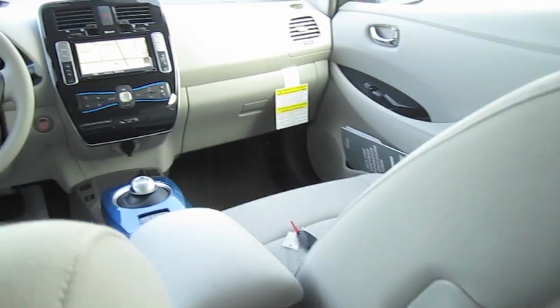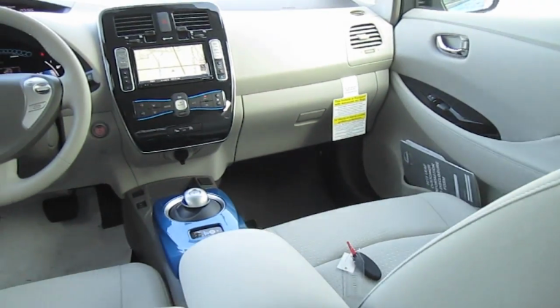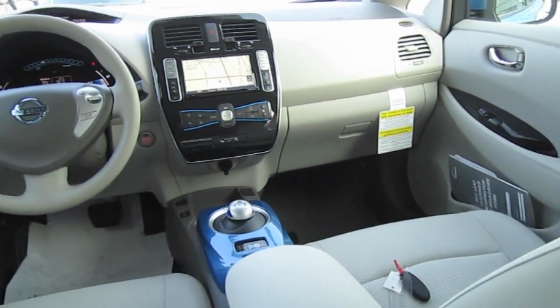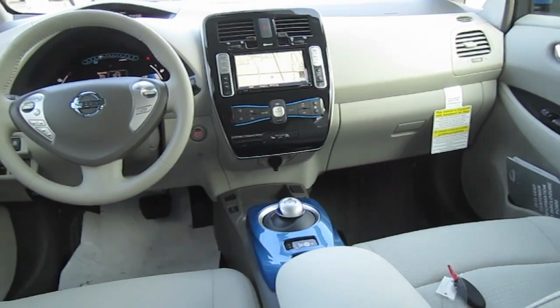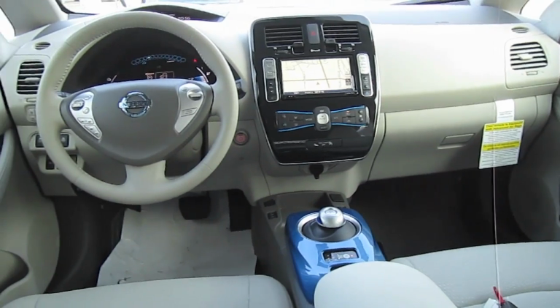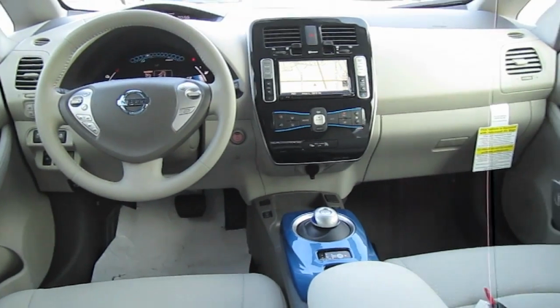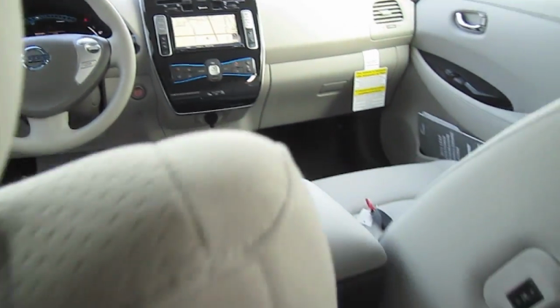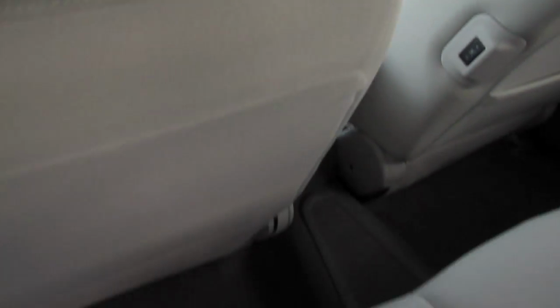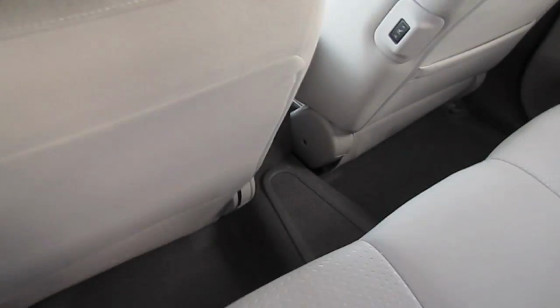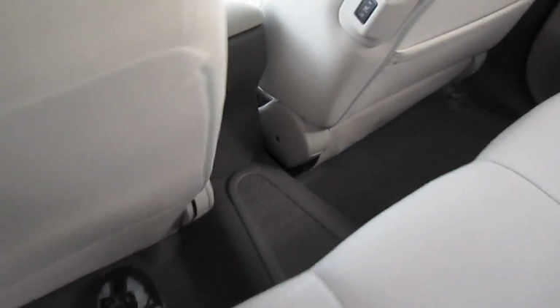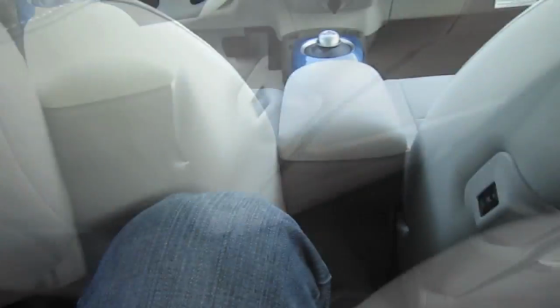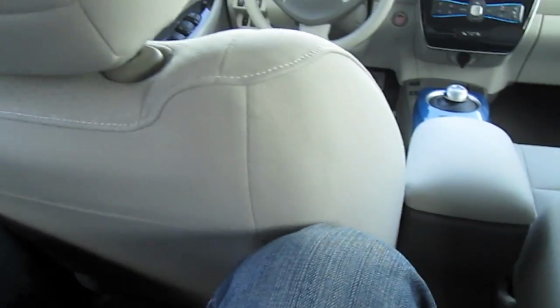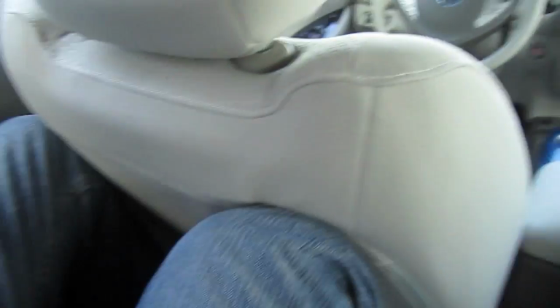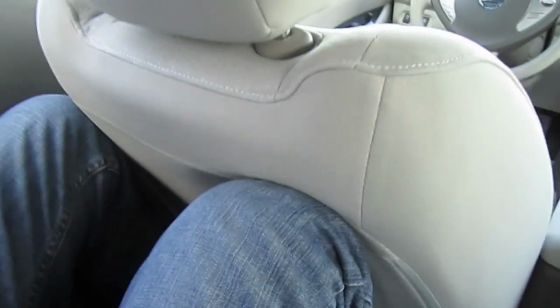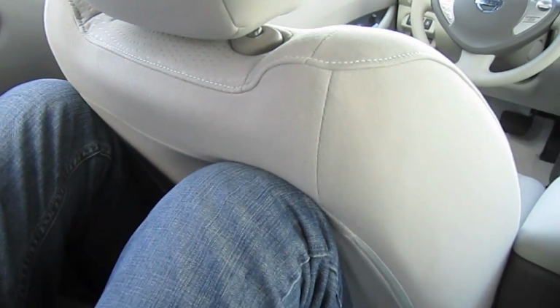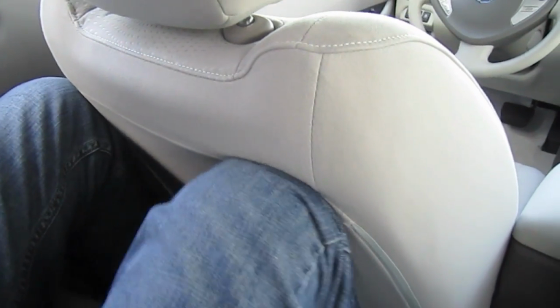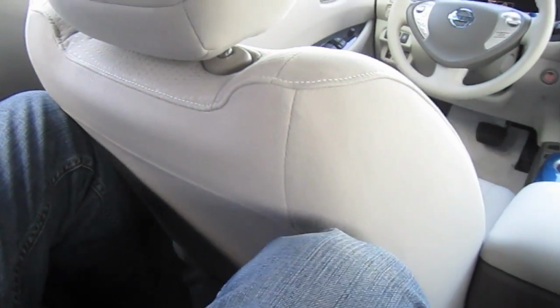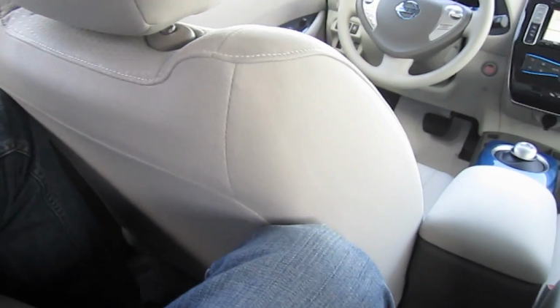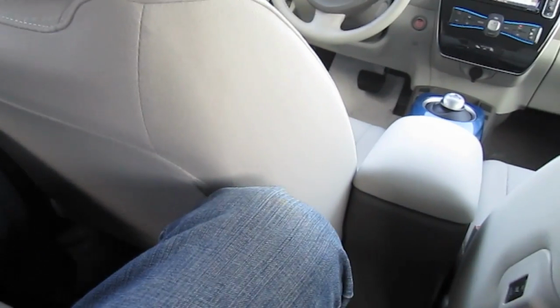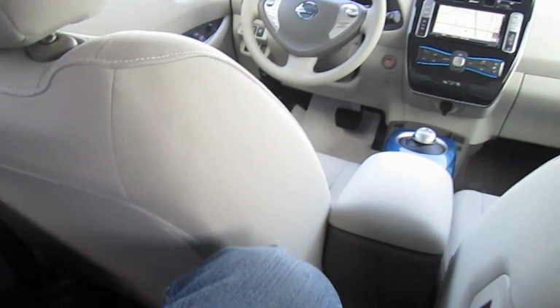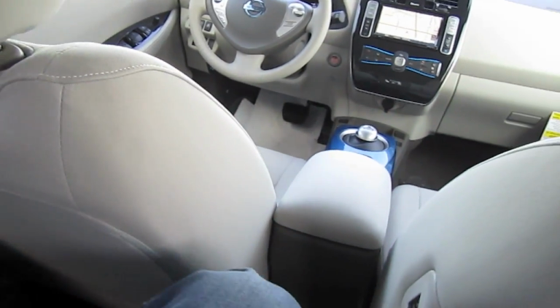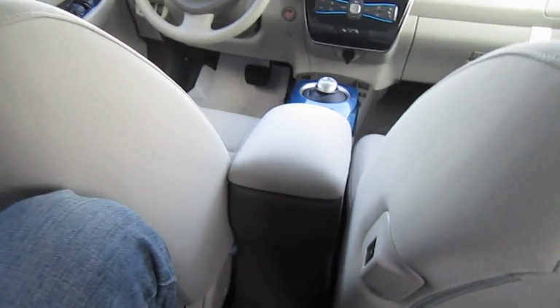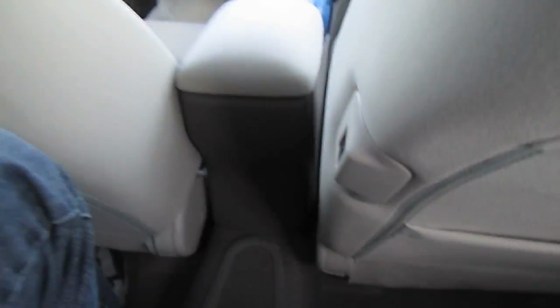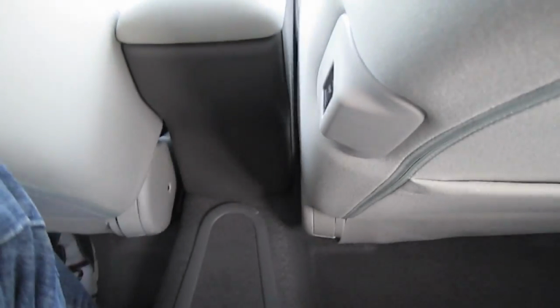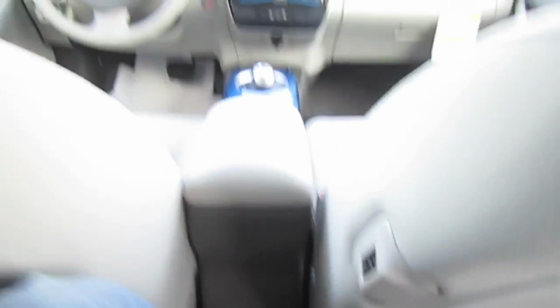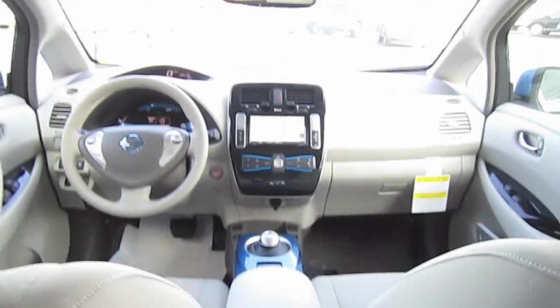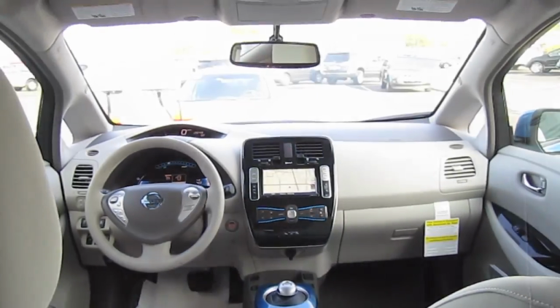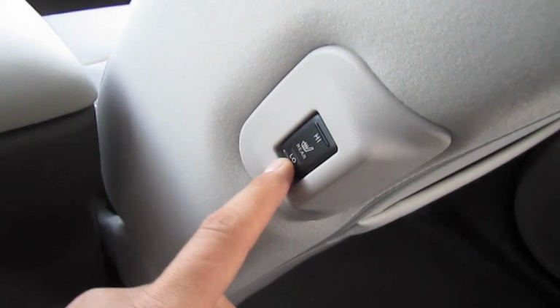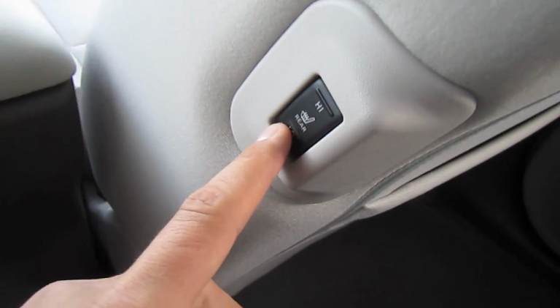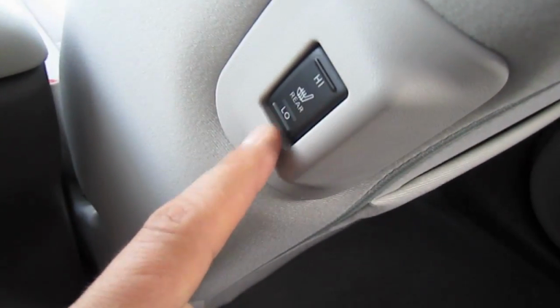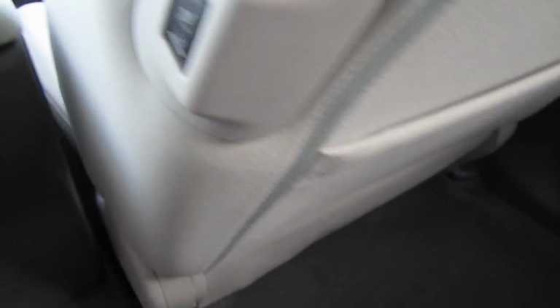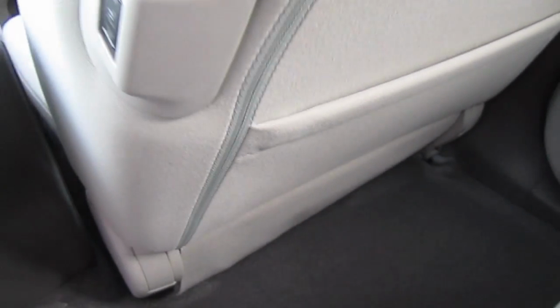Now for the traditional backseat test. My height is 6'2" and sitting right behind myself, this is how much legroom I have. There is also a heated backseat switch.